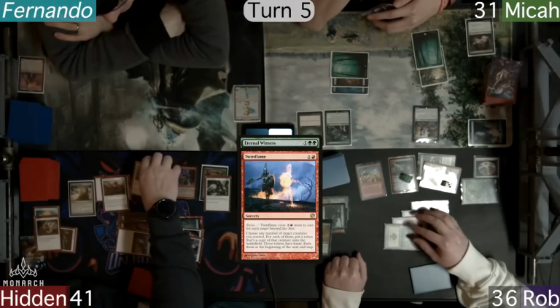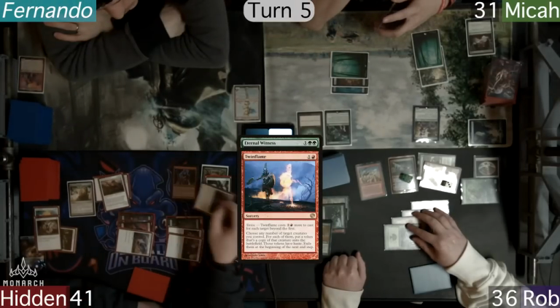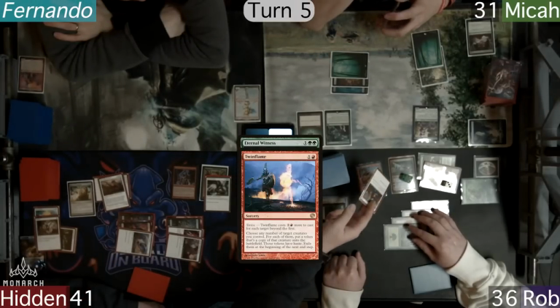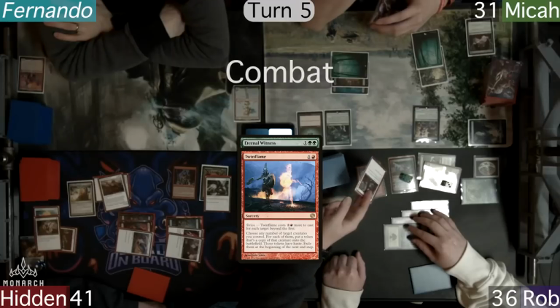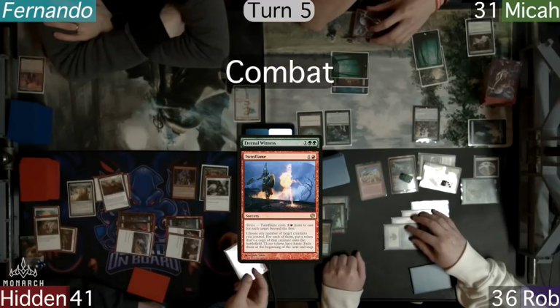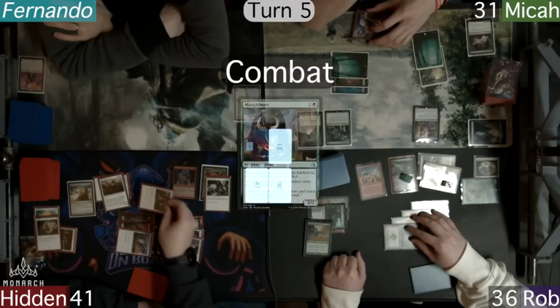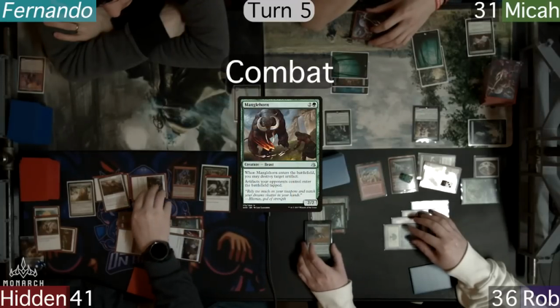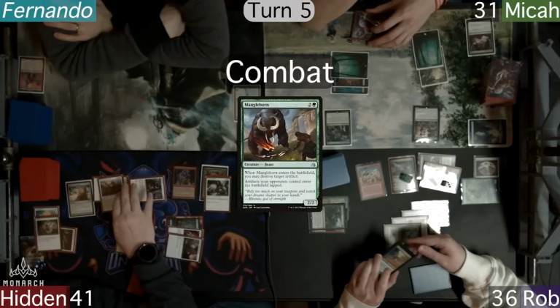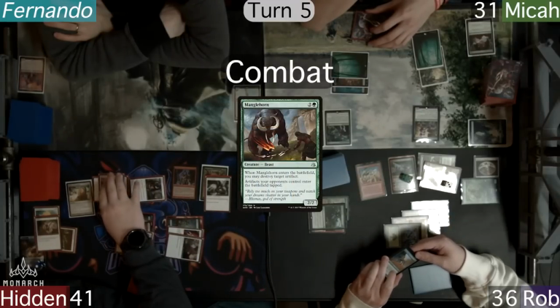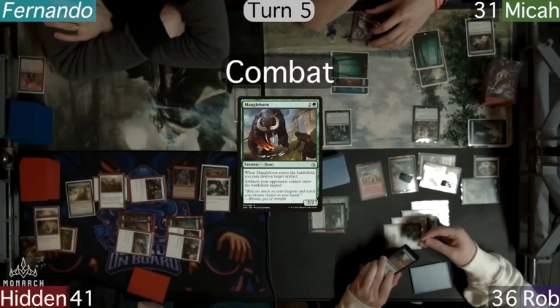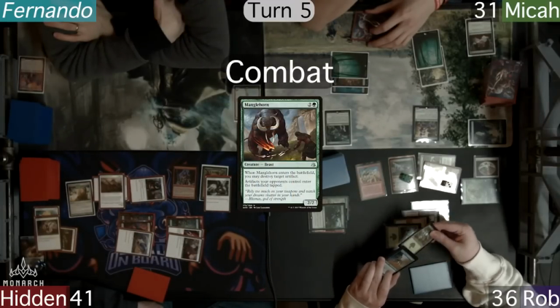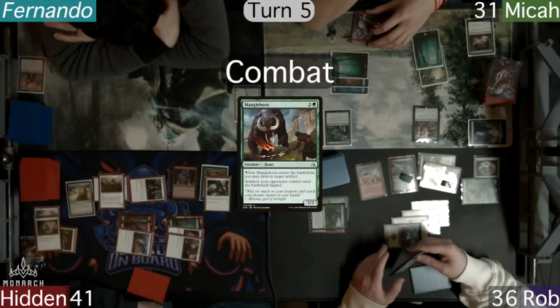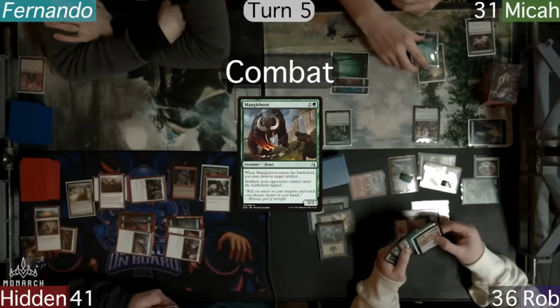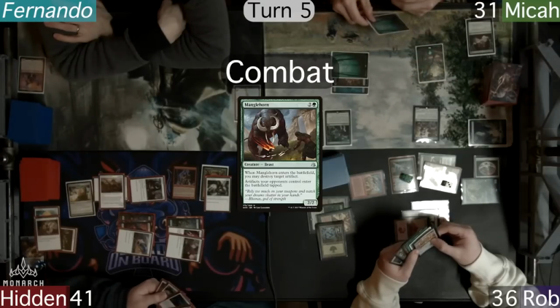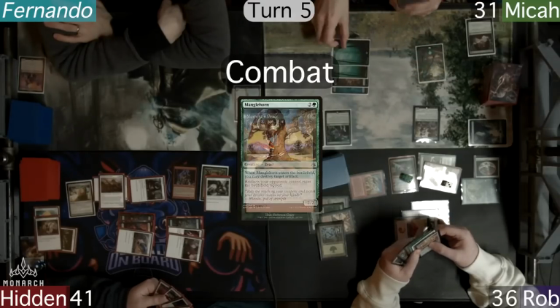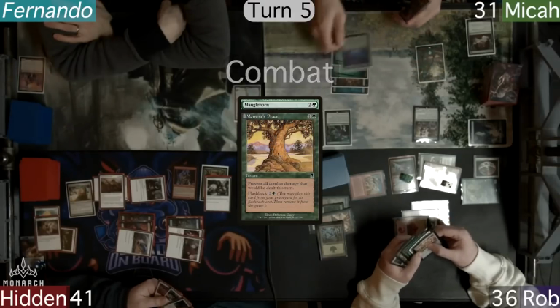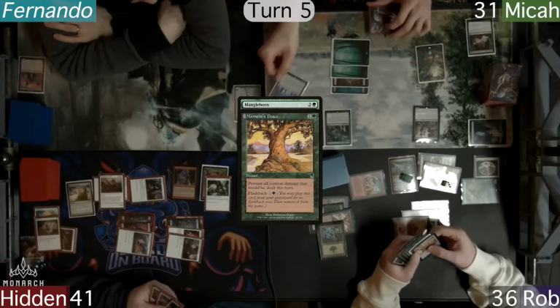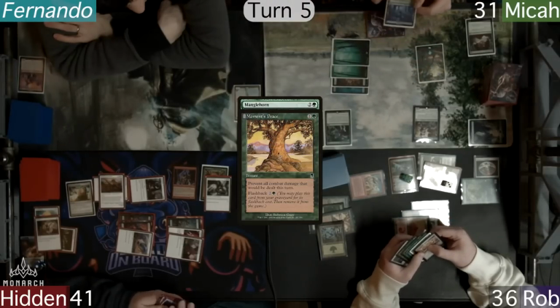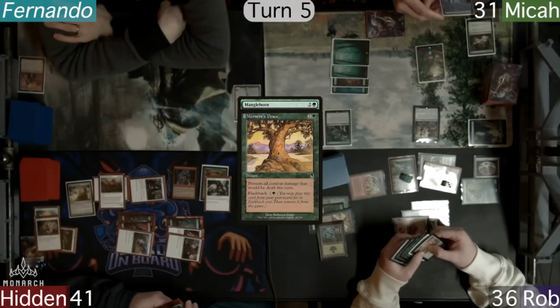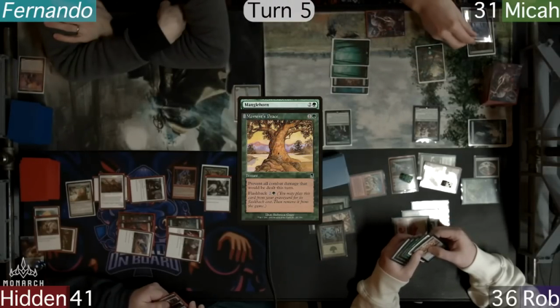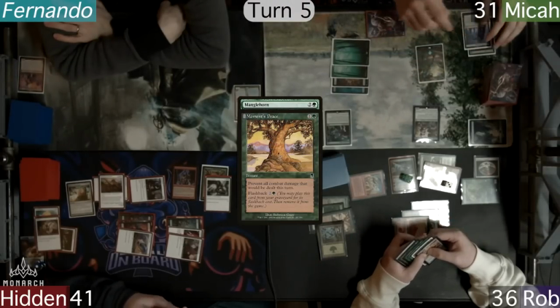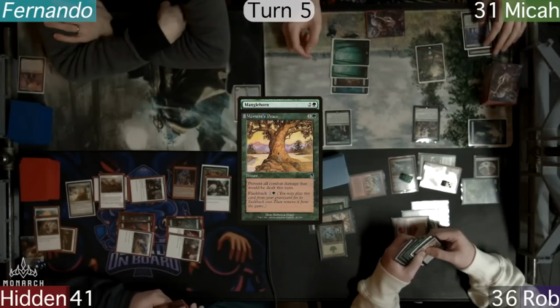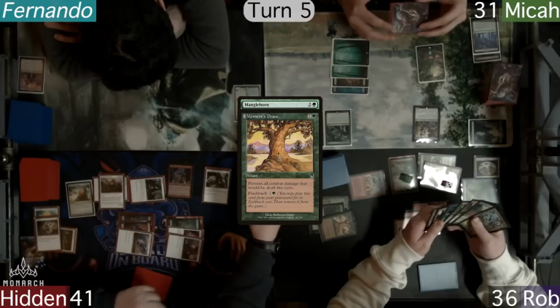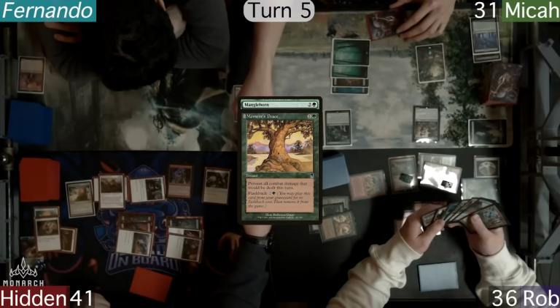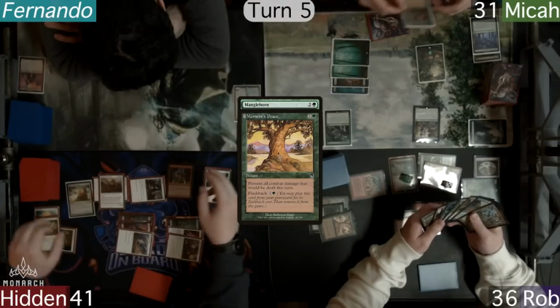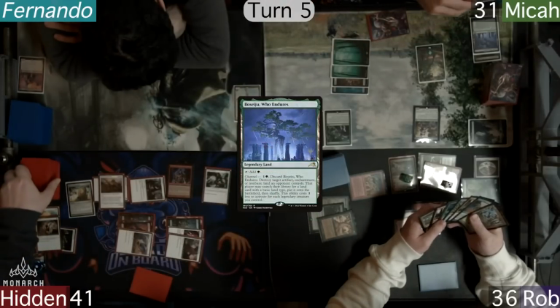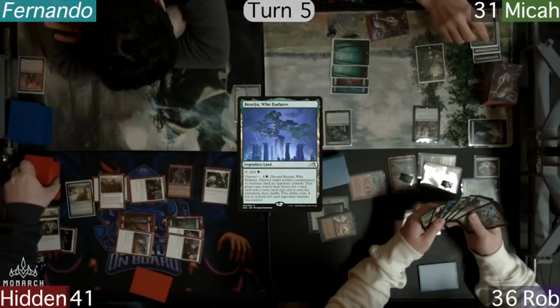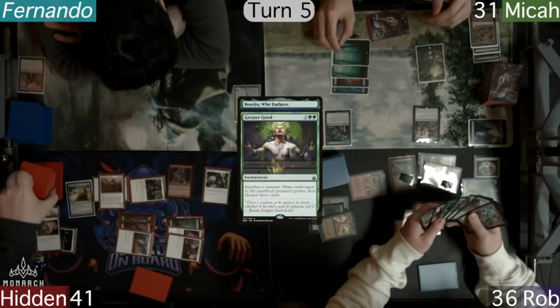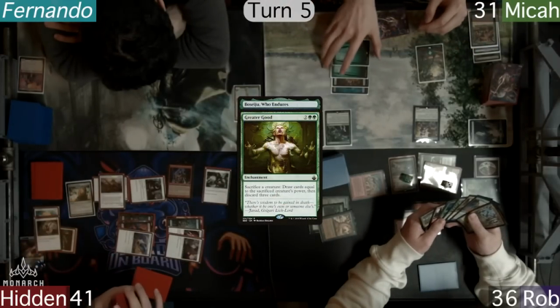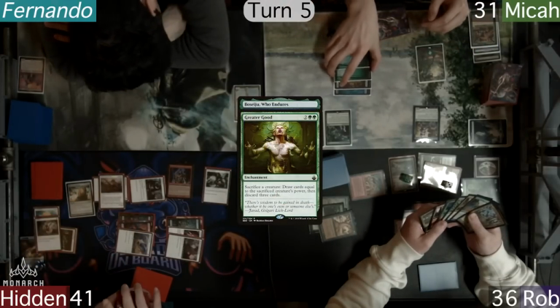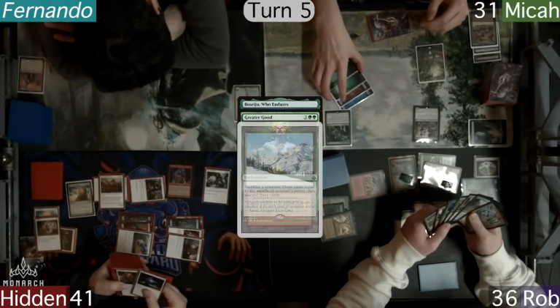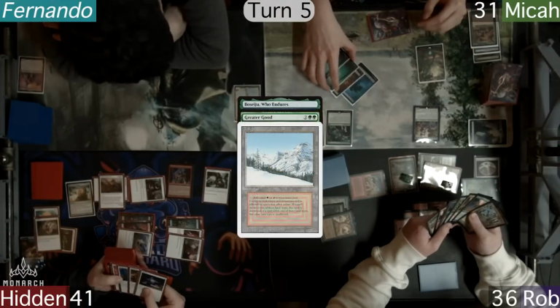Hidden then ends his turn with combat, turning his Manglehorn at Minx, which Rob responds to by flashing back his Moments Peace to fog everything again. At his end step, Micah channels up his Sejiri to destroy the Greater Good and grab Hidden's Taiga.